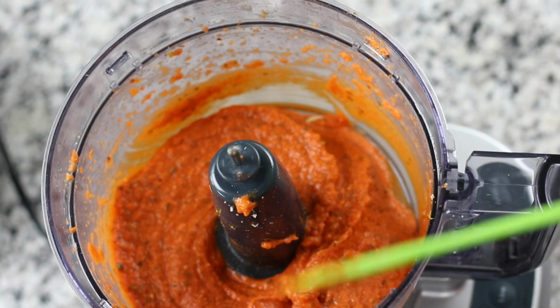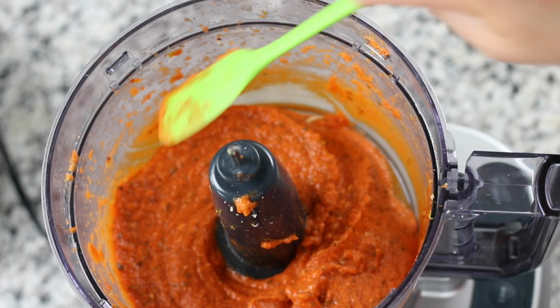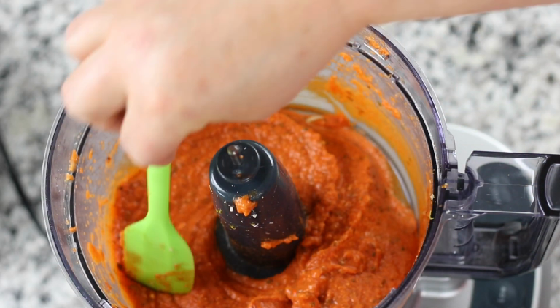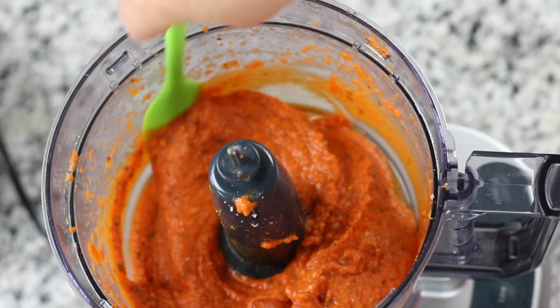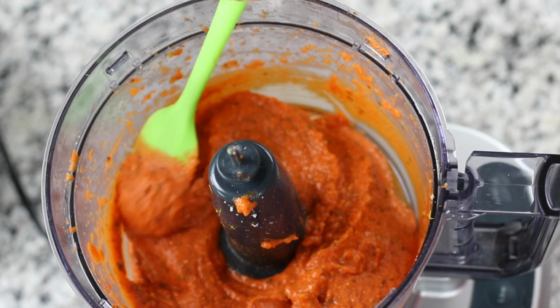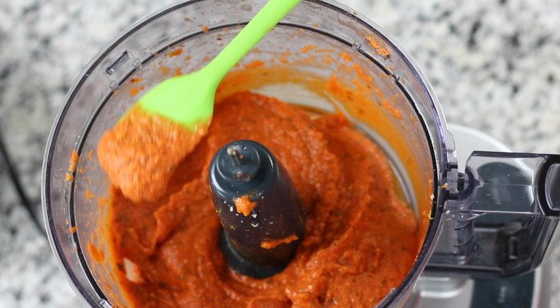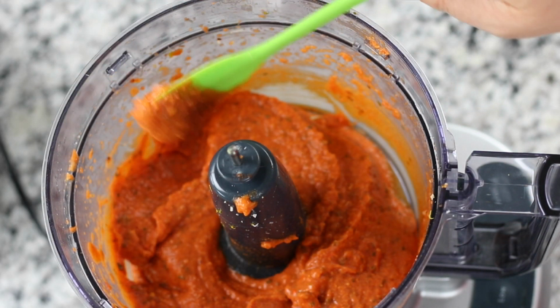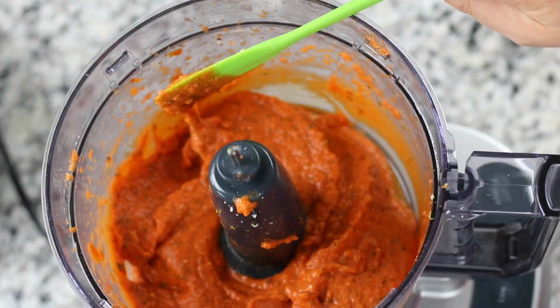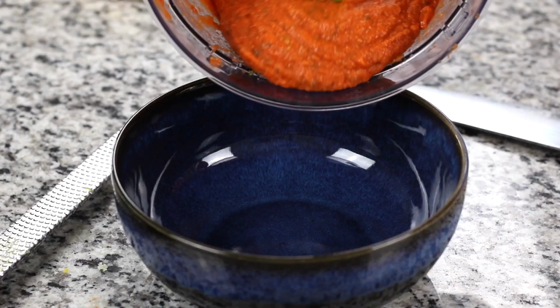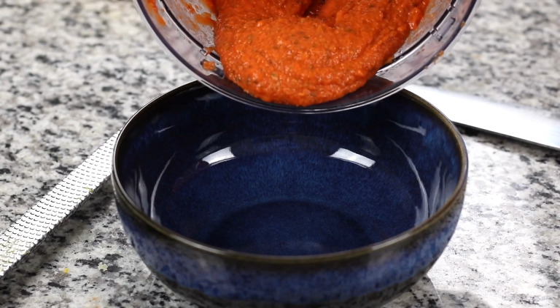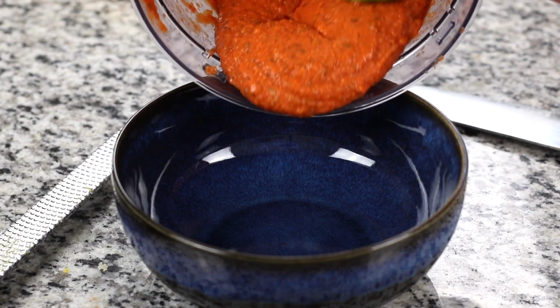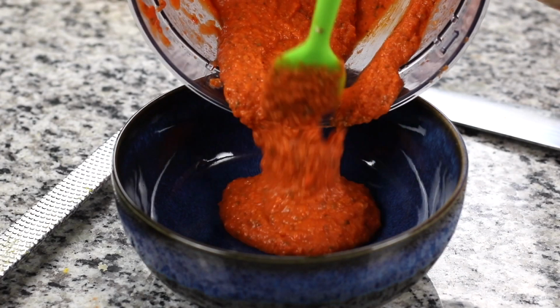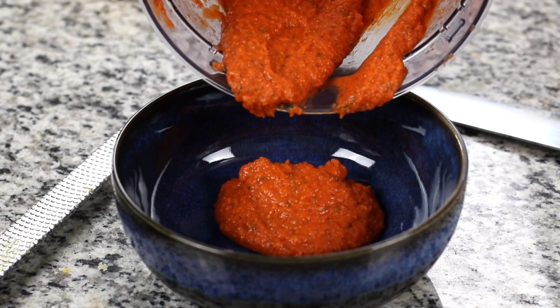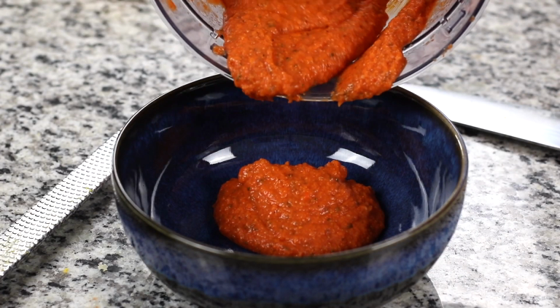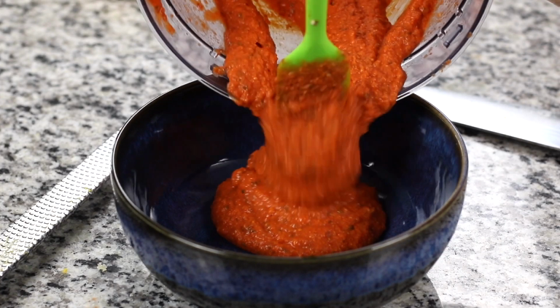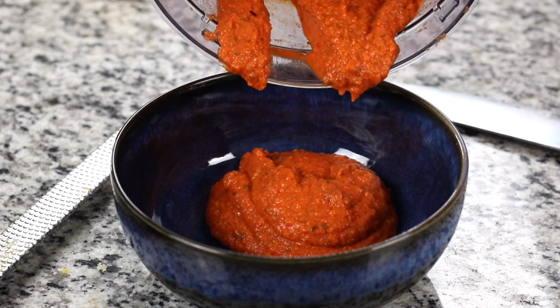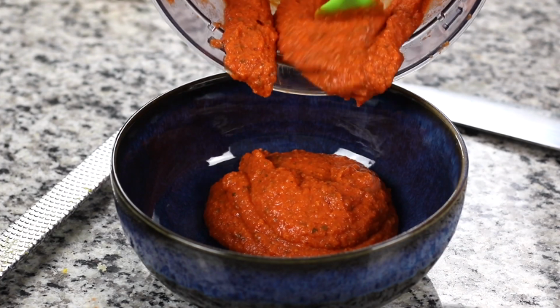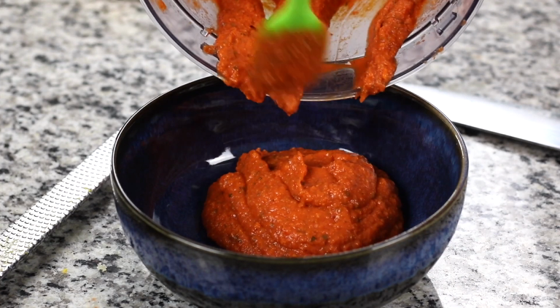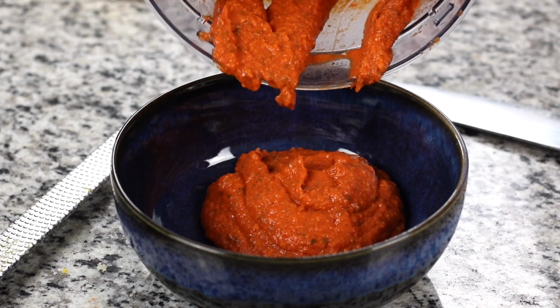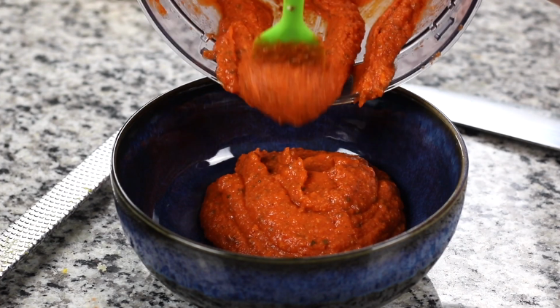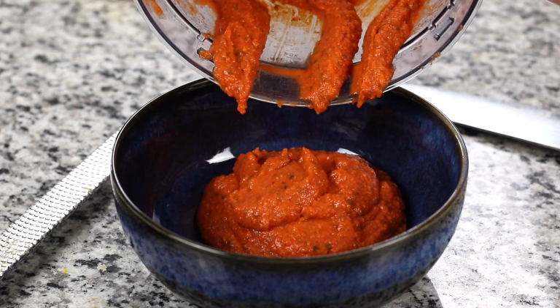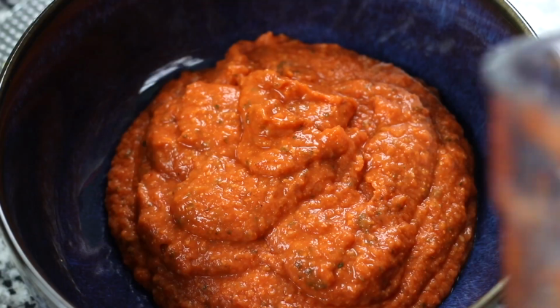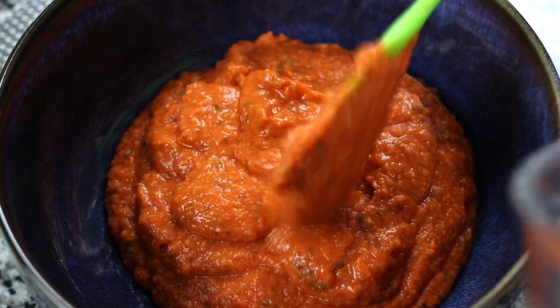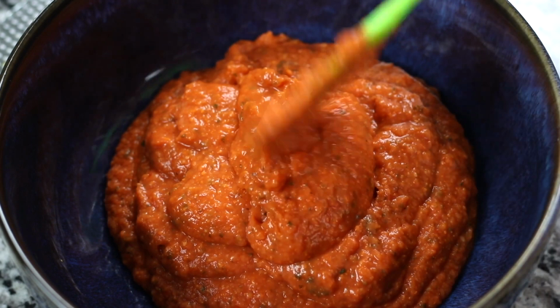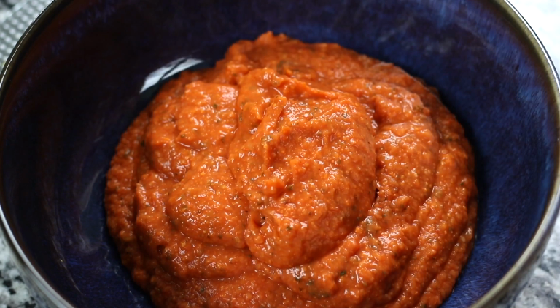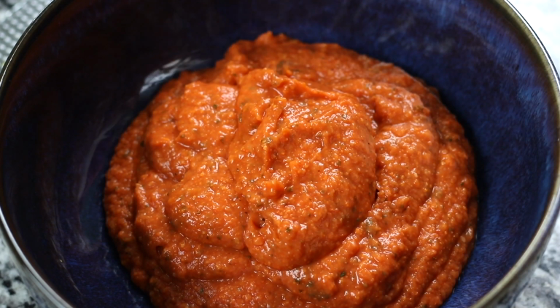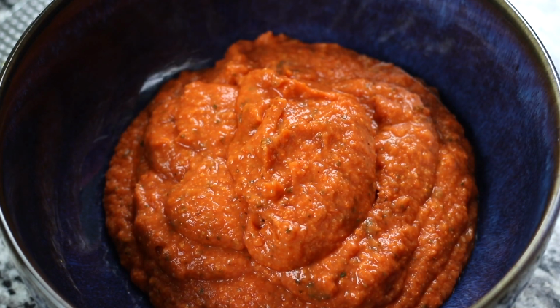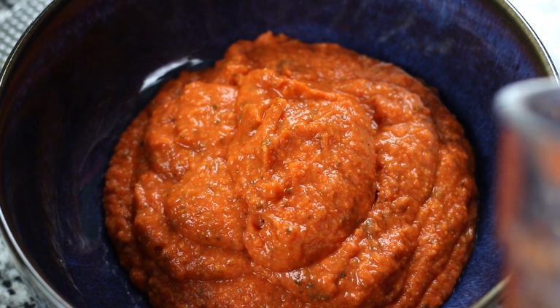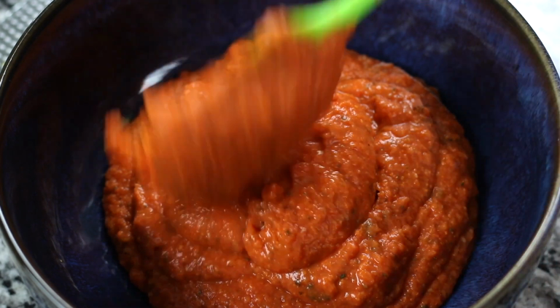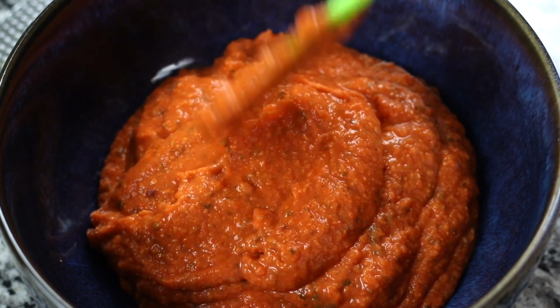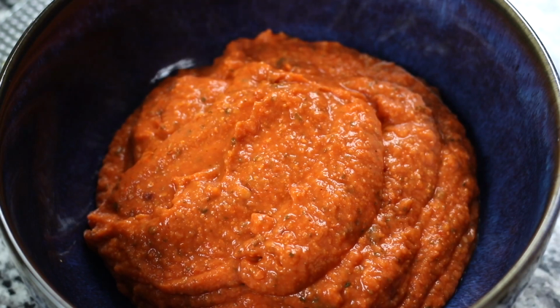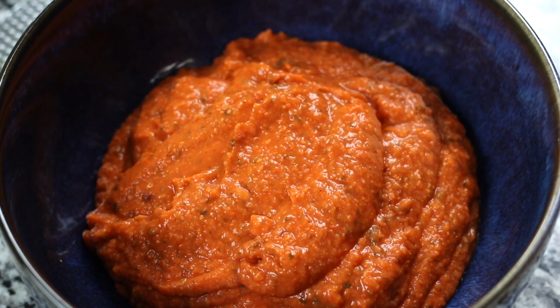Once the dip is complete, transfer to a bowl and garnish with a drizzle of olive oil and a sprinkle of sumac and crushed red chili pepper flakes for not only the wonderful taste, but also their beautiful appearance.